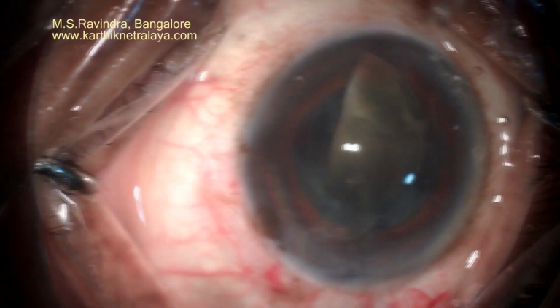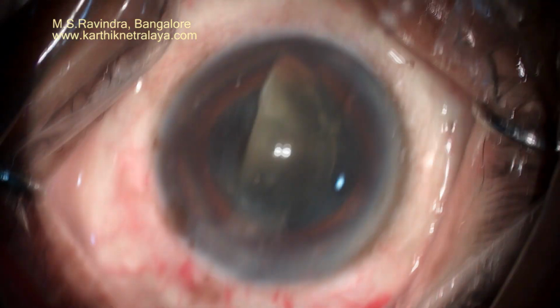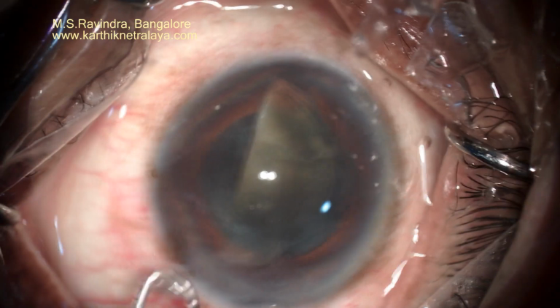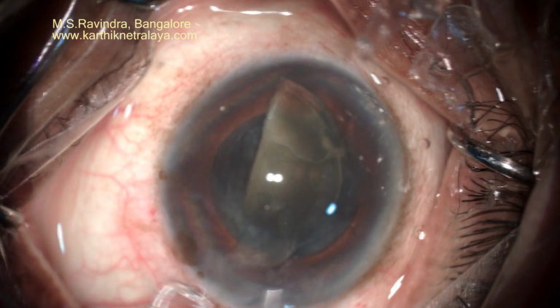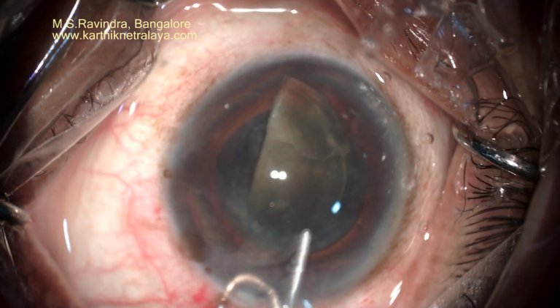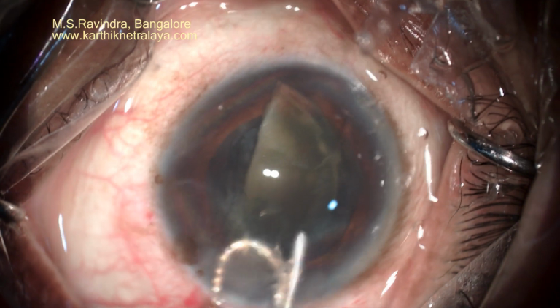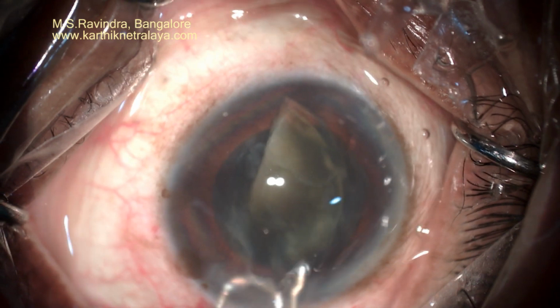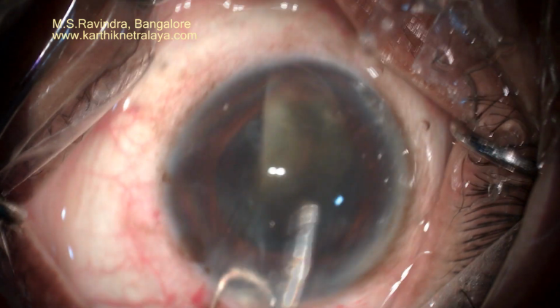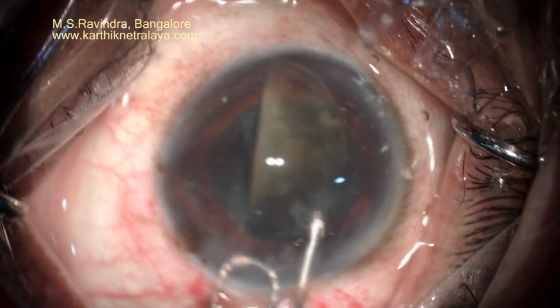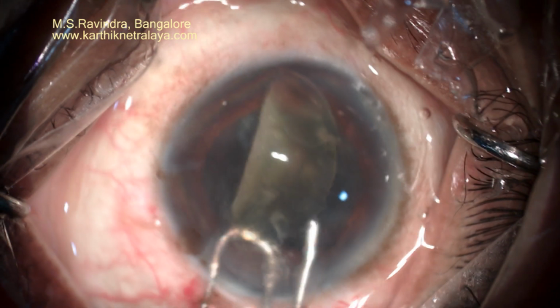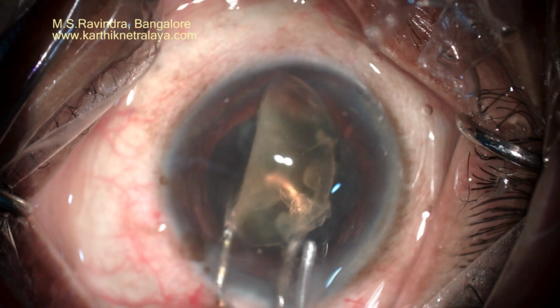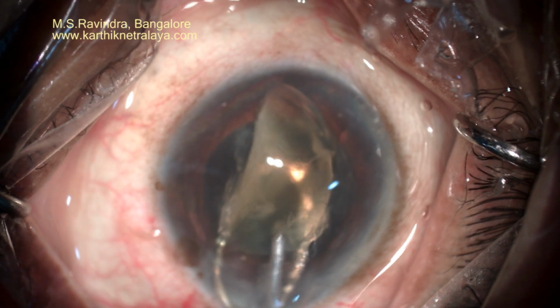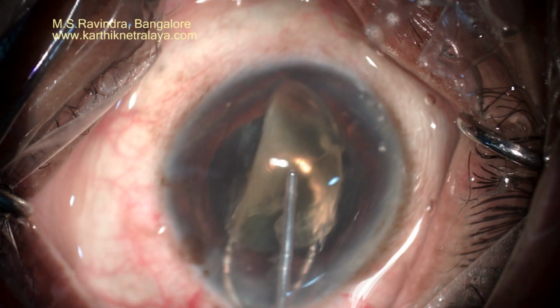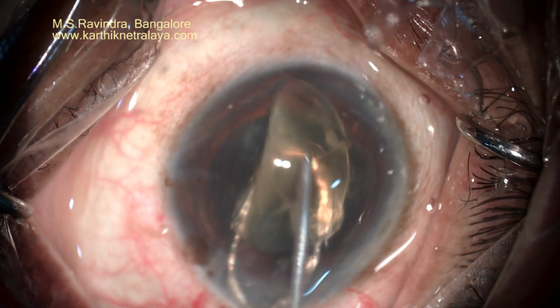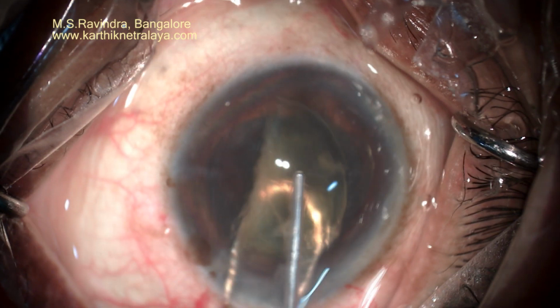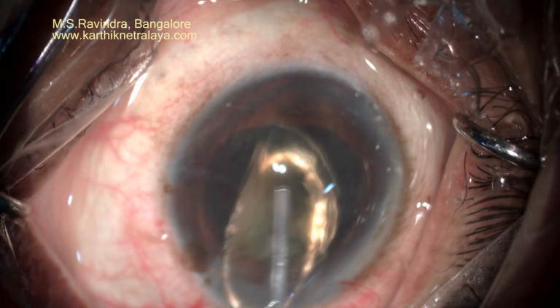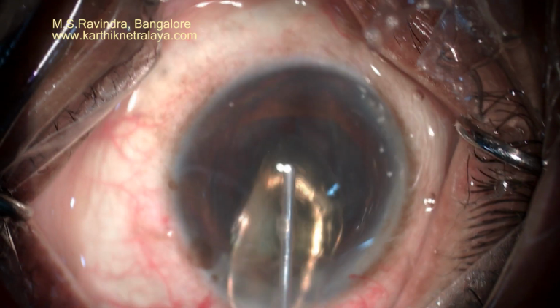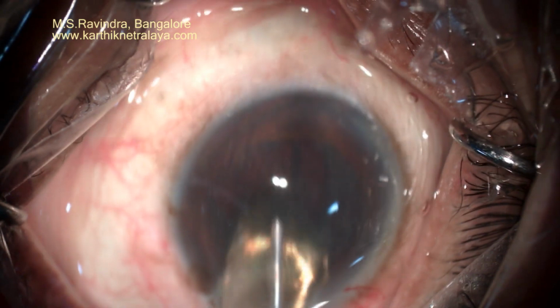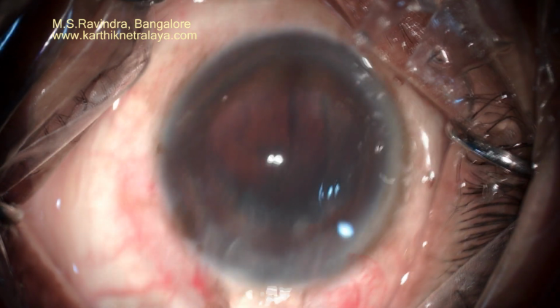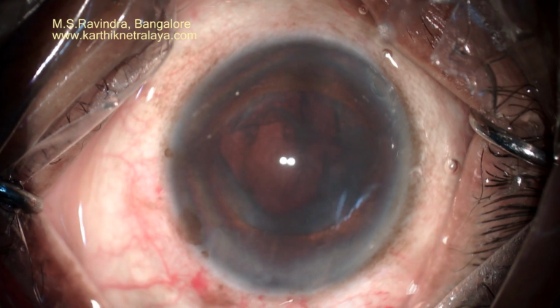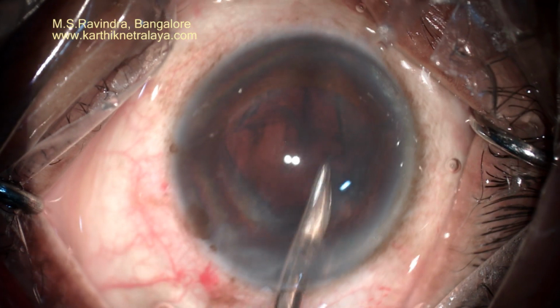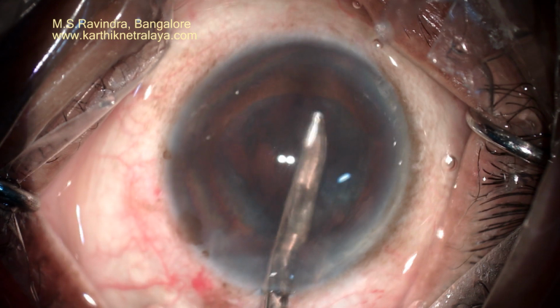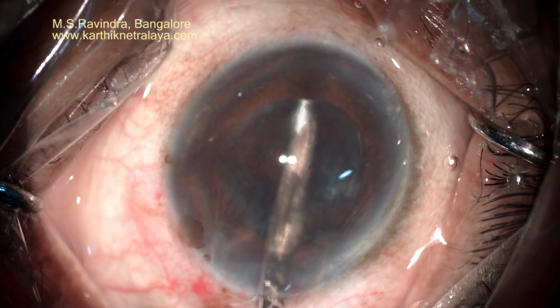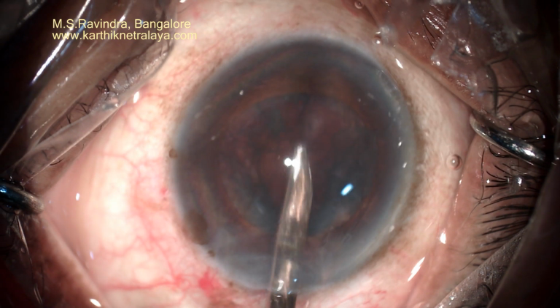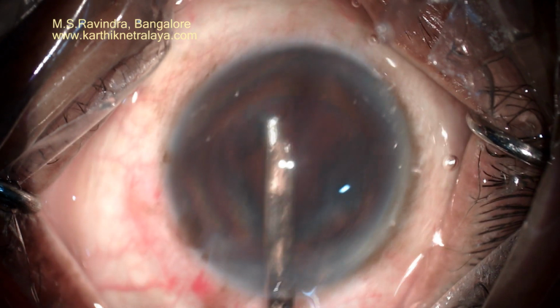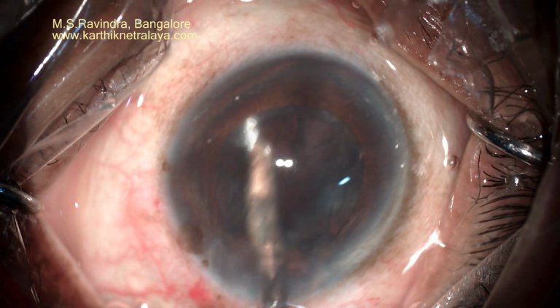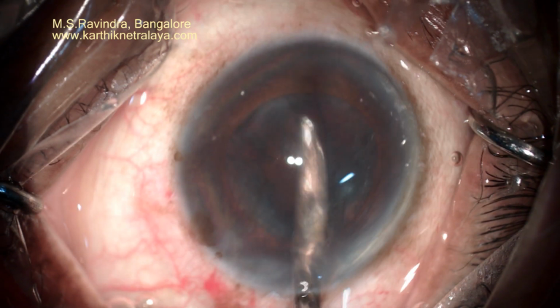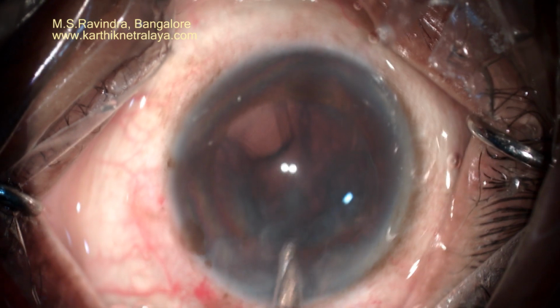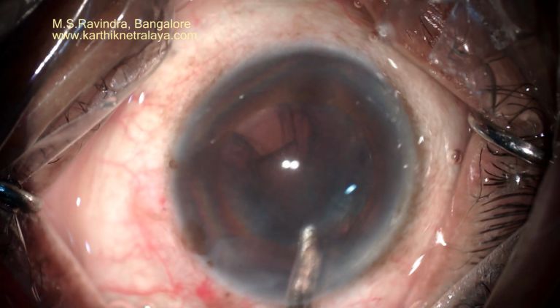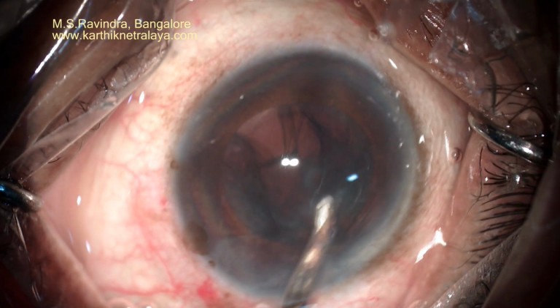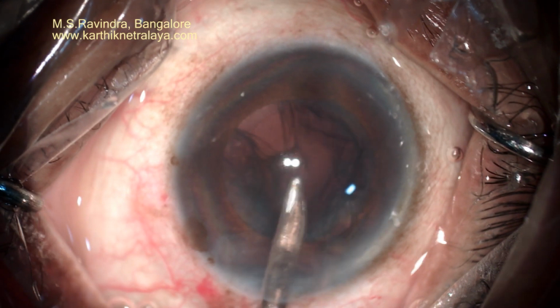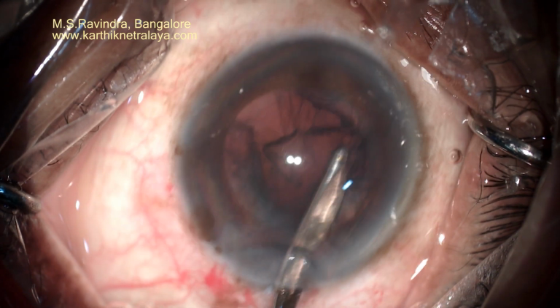I support the hemi-nucleus with a microvectis and inject visco, pressurize the chamber, and draw the nuclear piece out. This is safest to the endothelium.